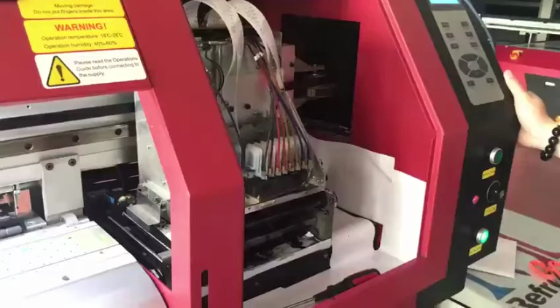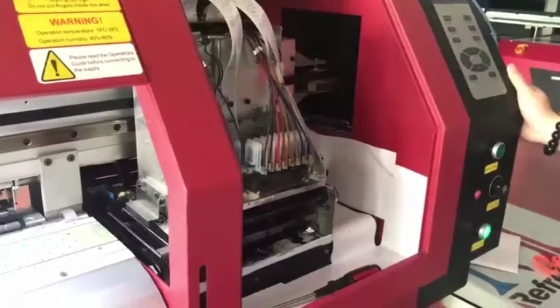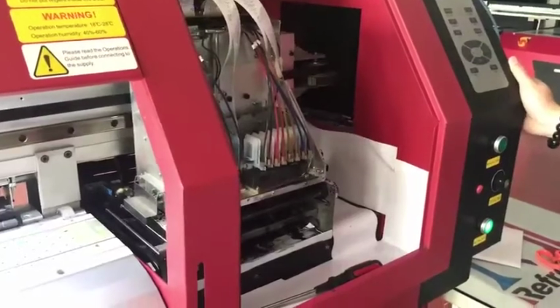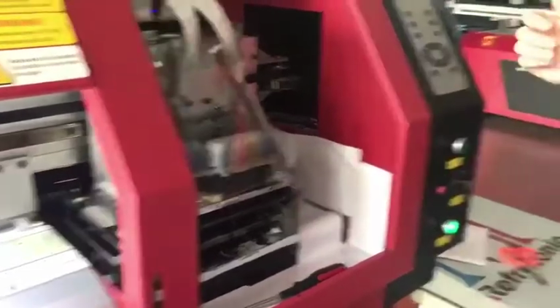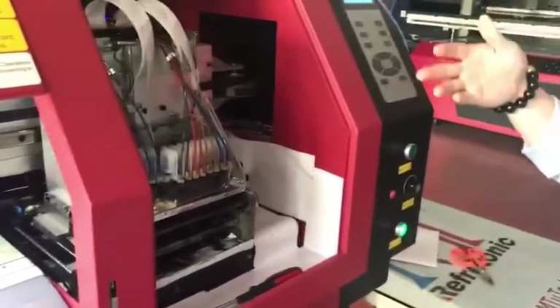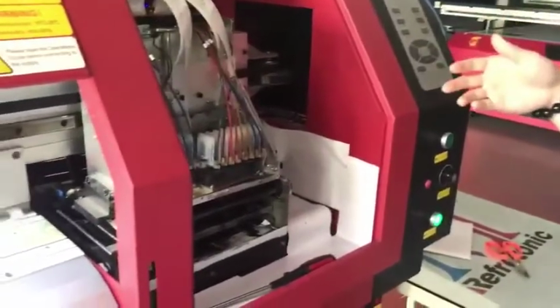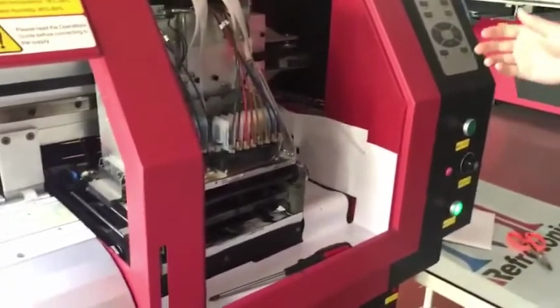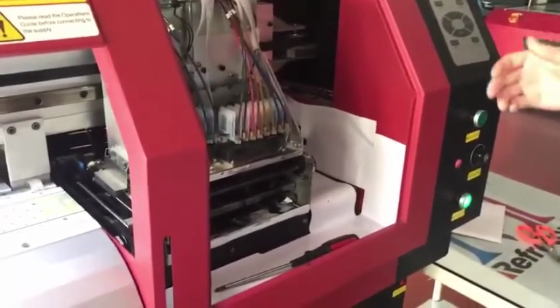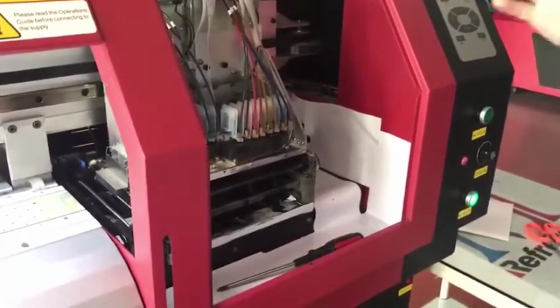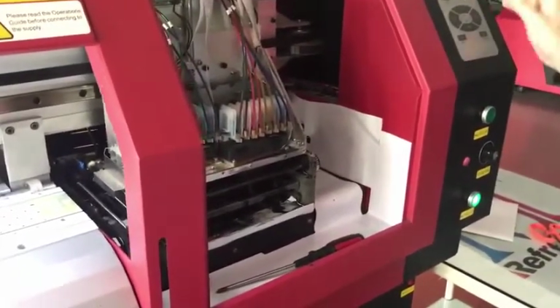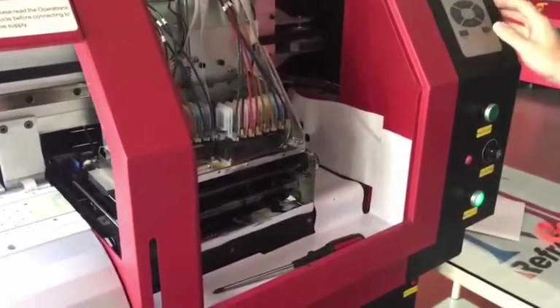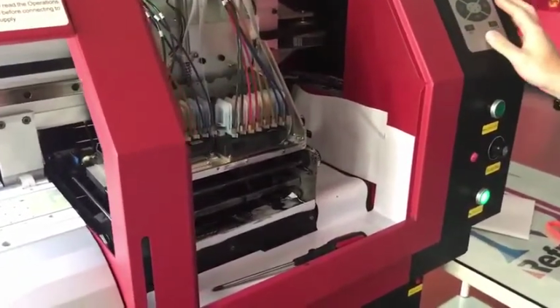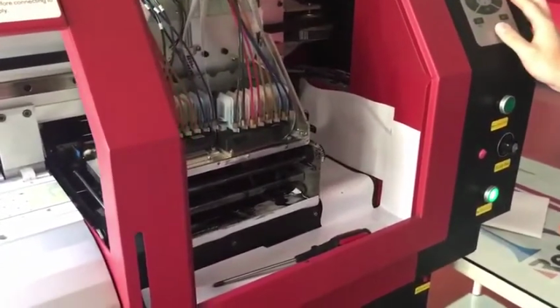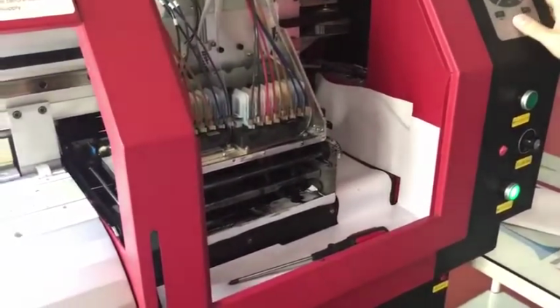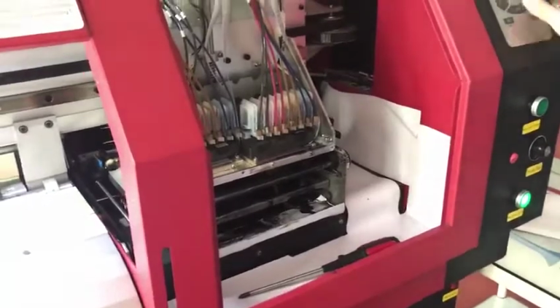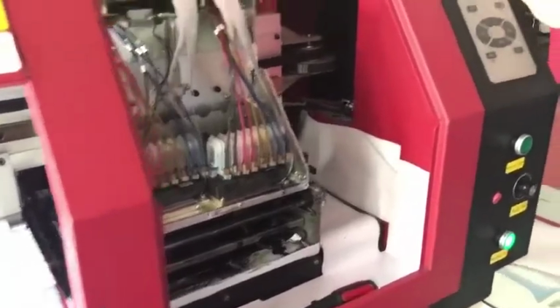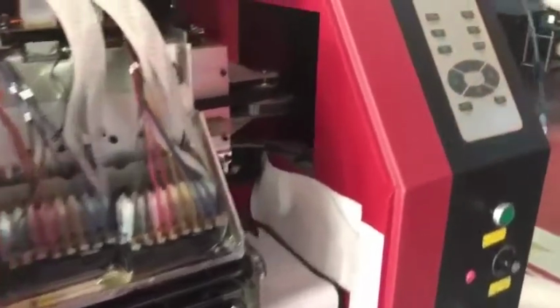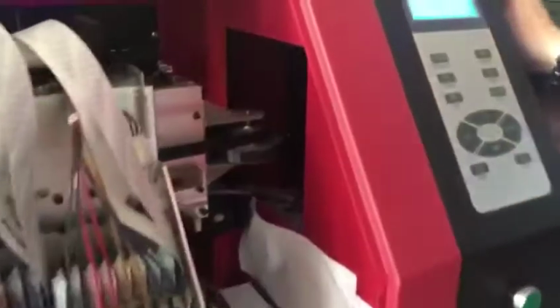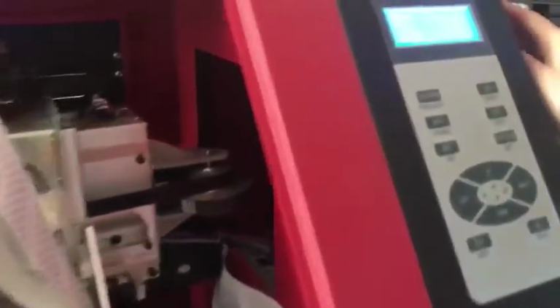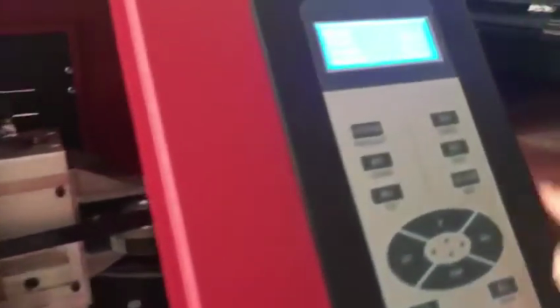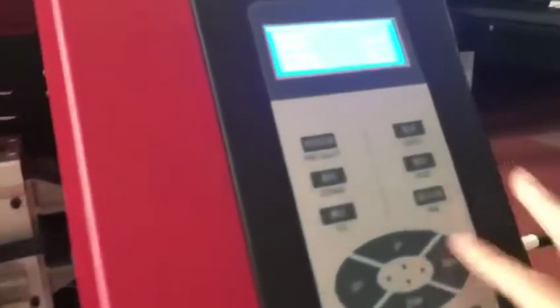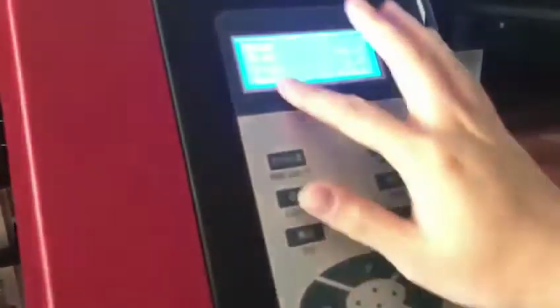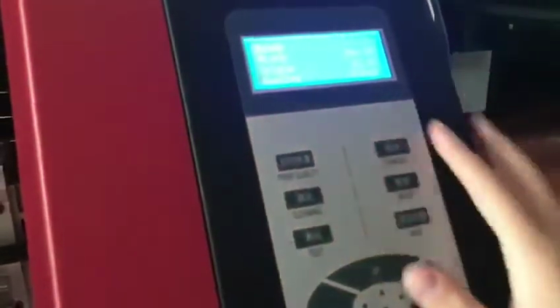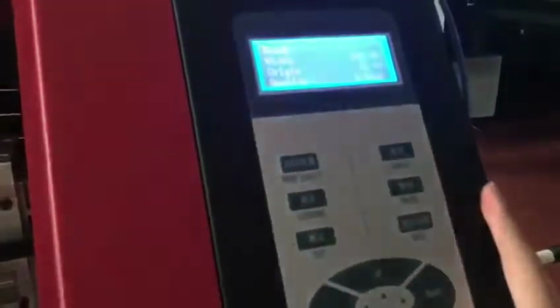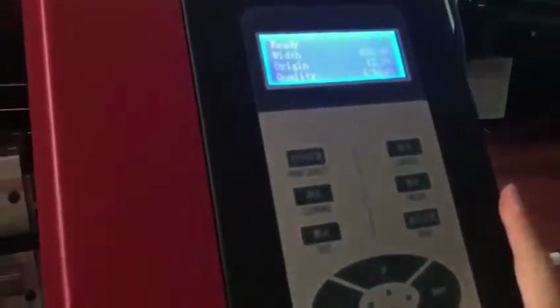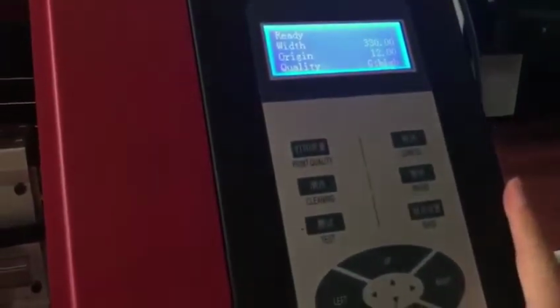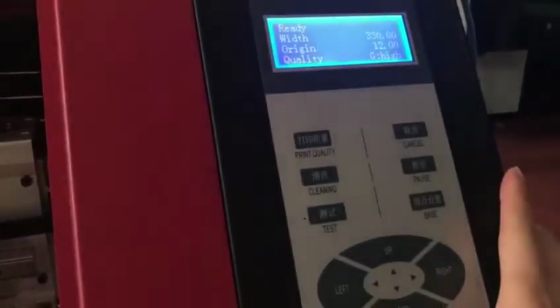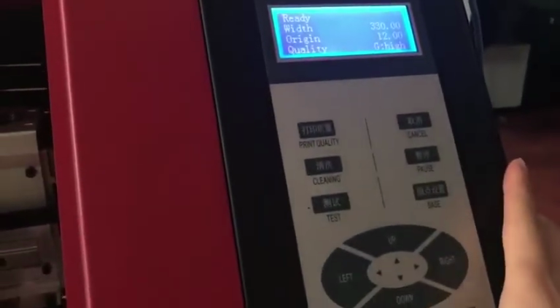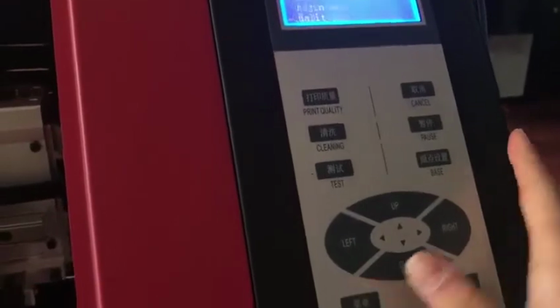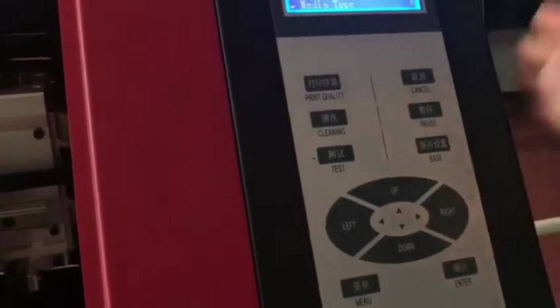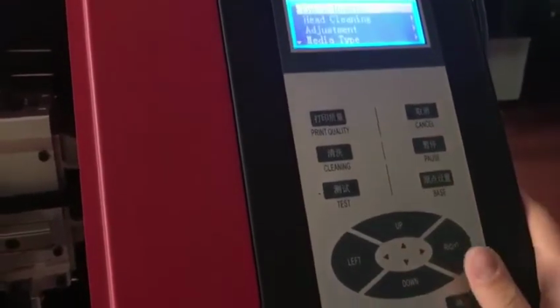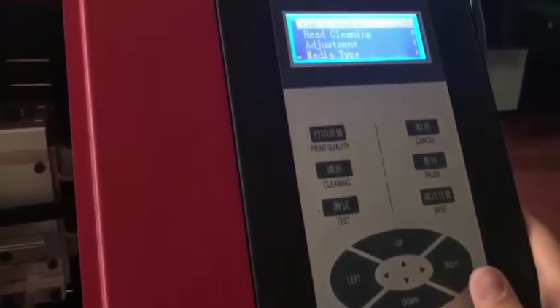Now I'll tell you how to do the calibration of the machine. First, go to the advanced mode first.